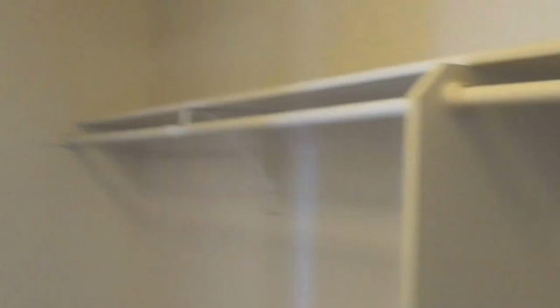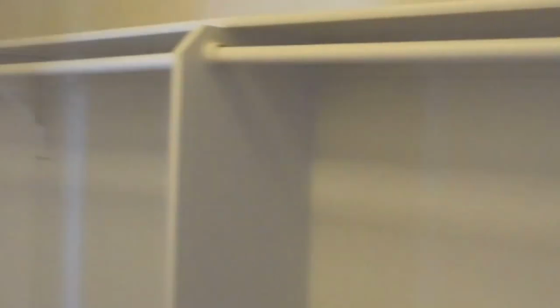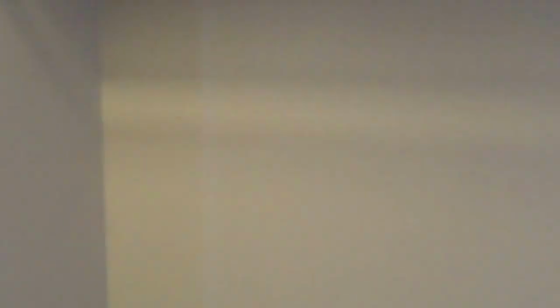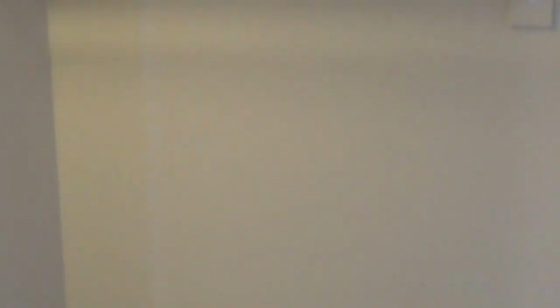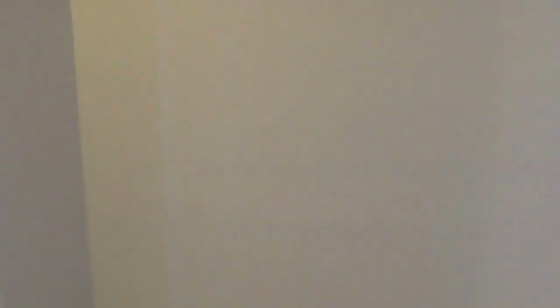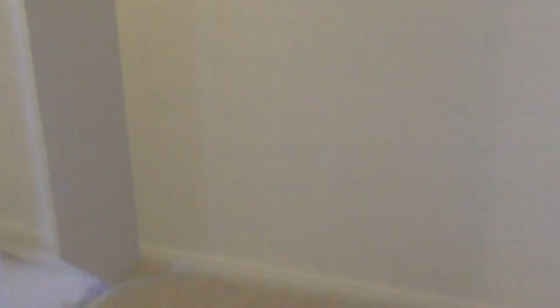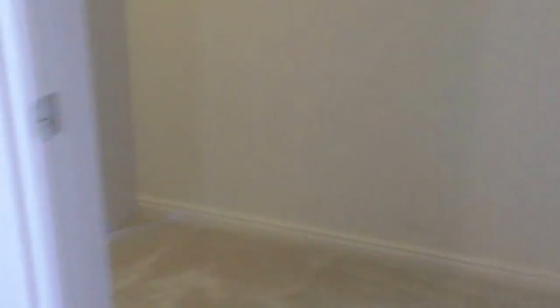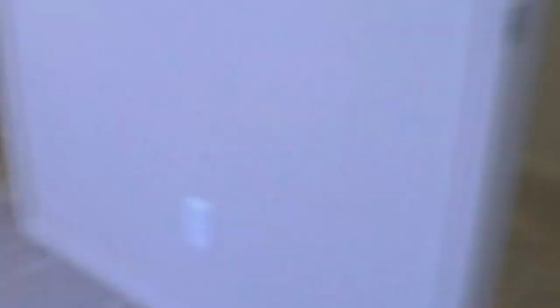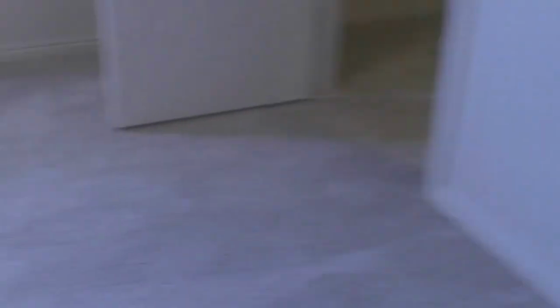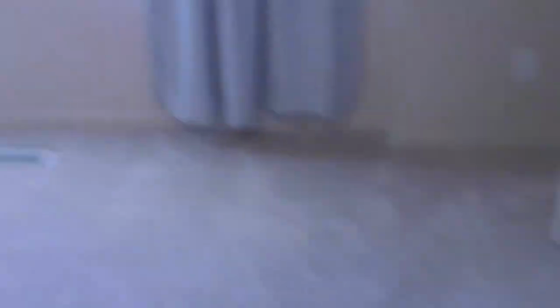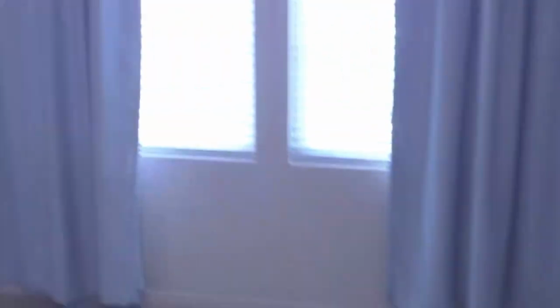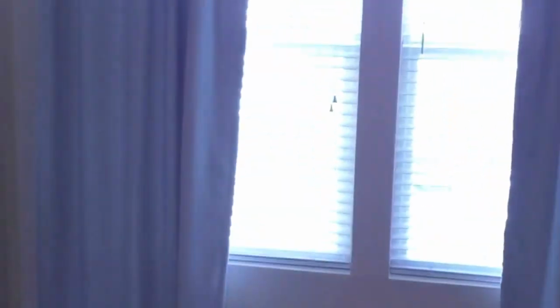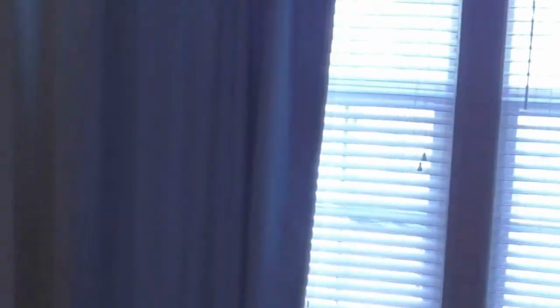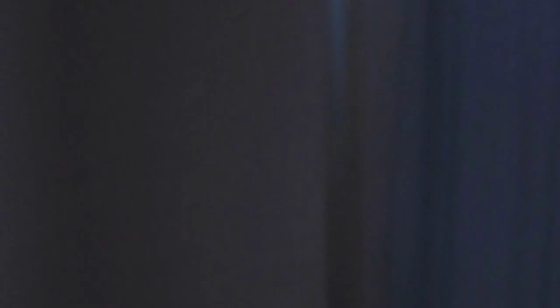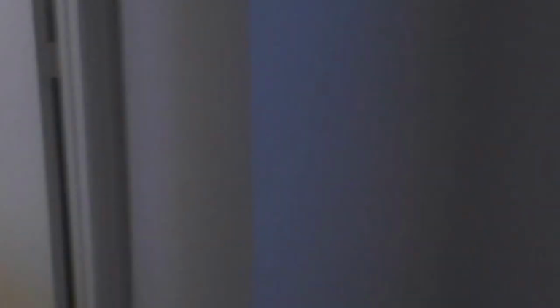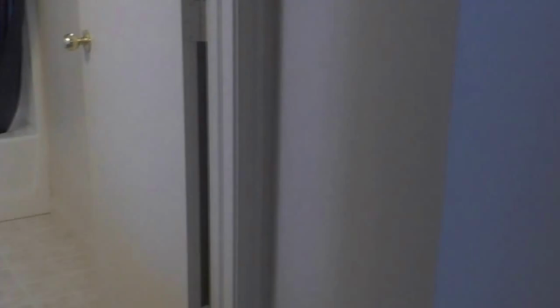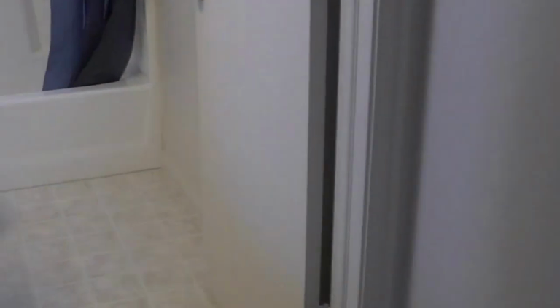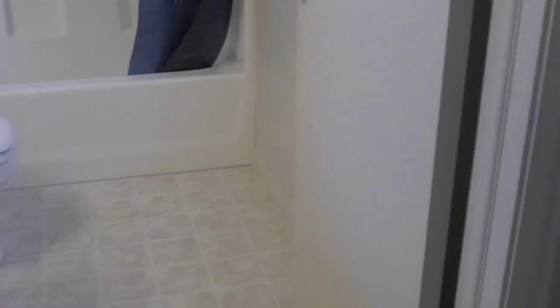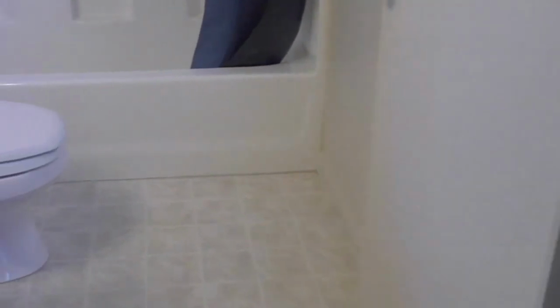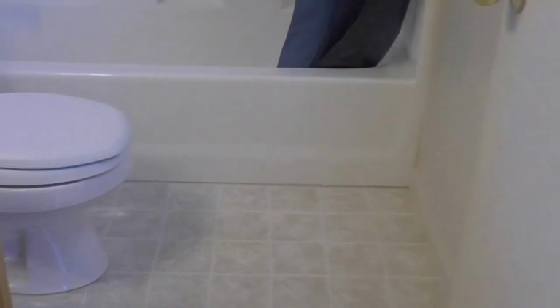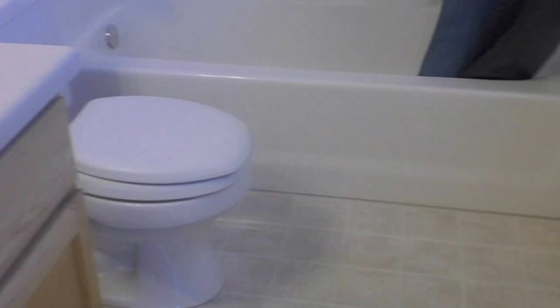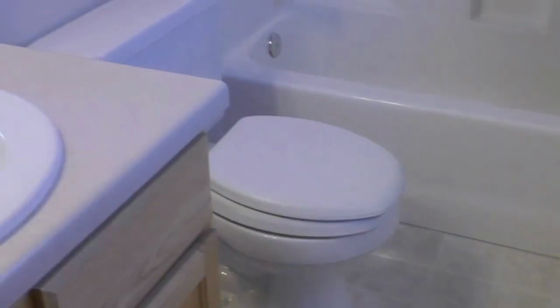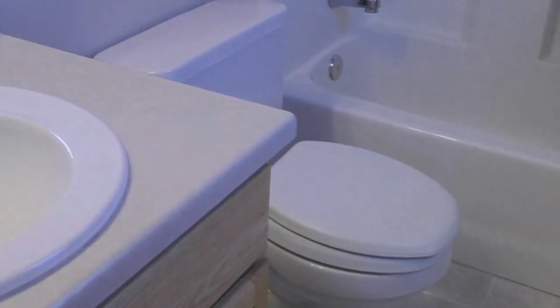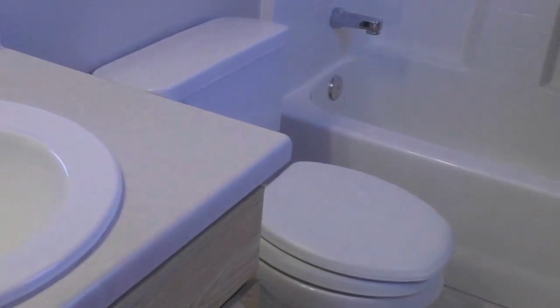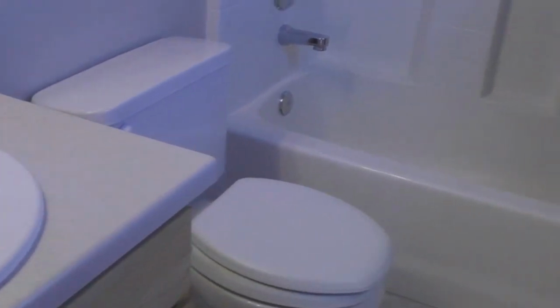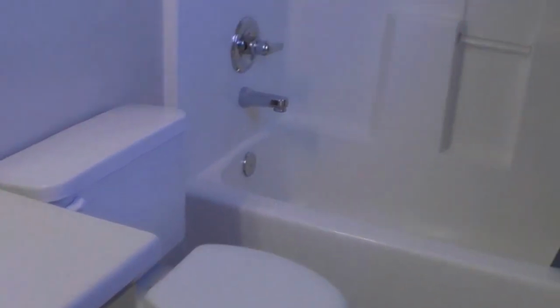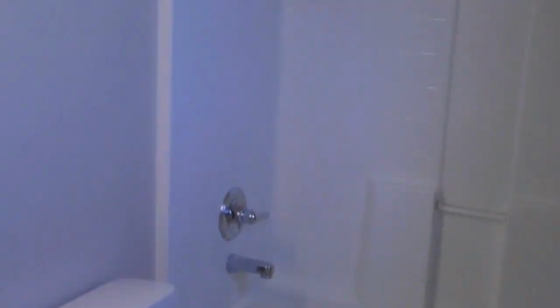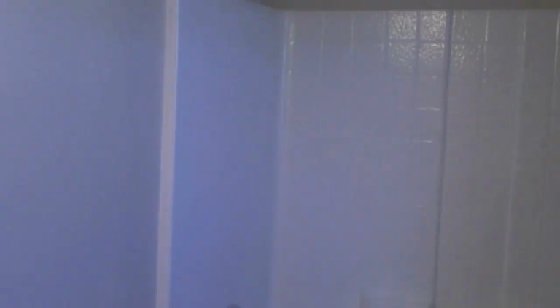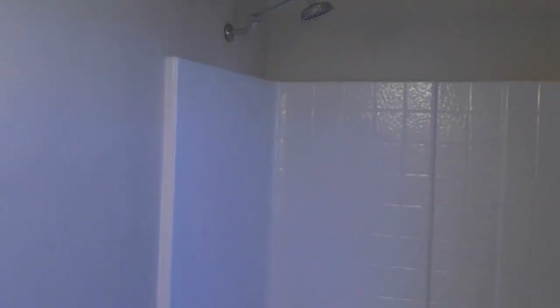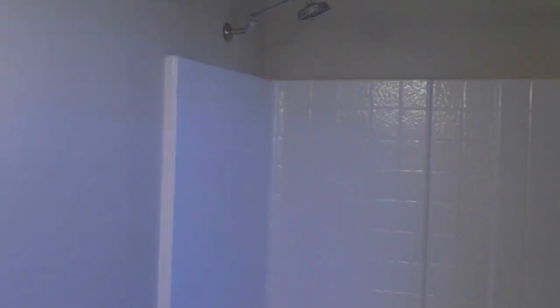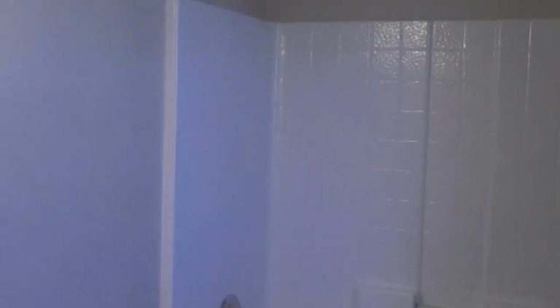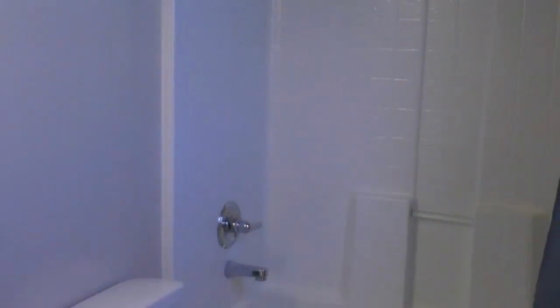Going into the closet. And you have the master bathroom as well with the tub and shower.